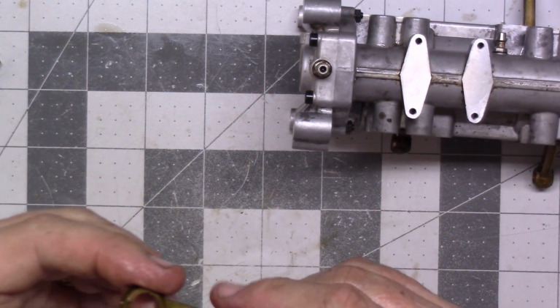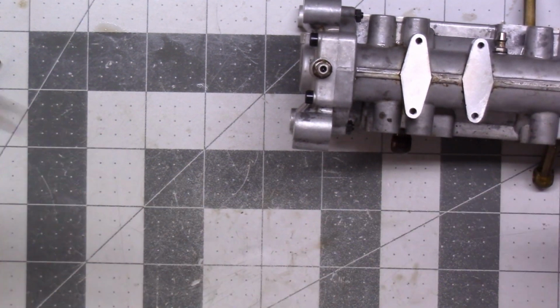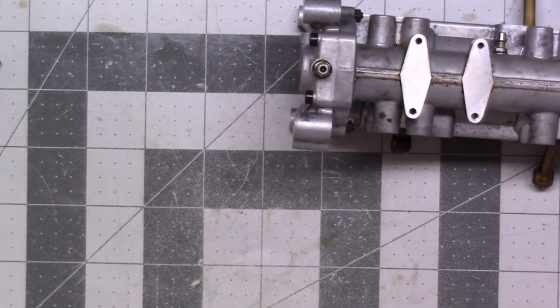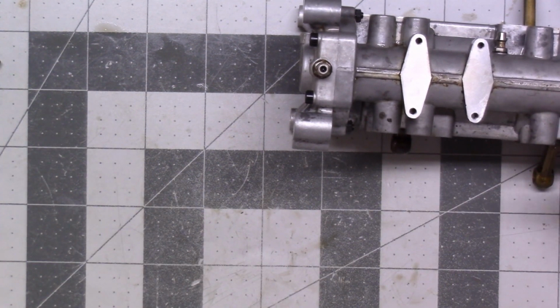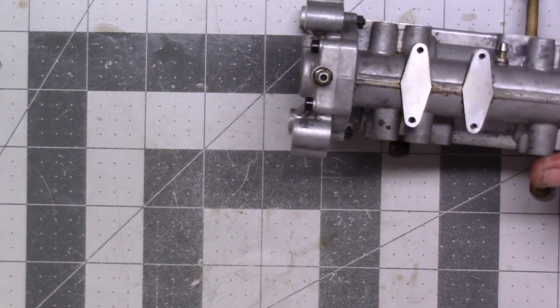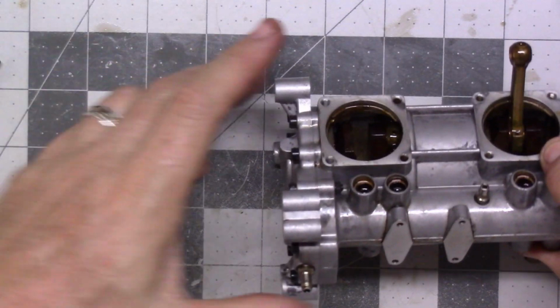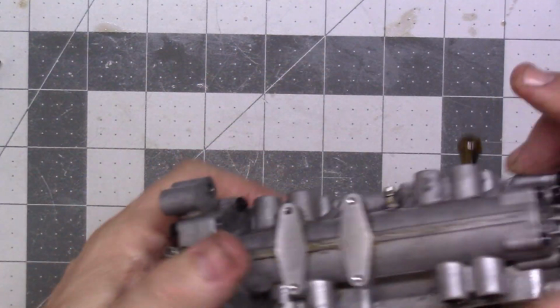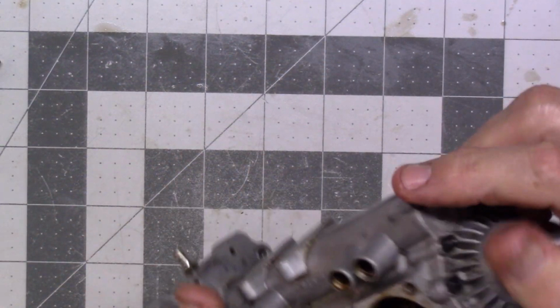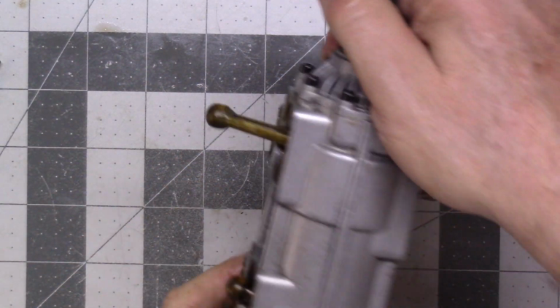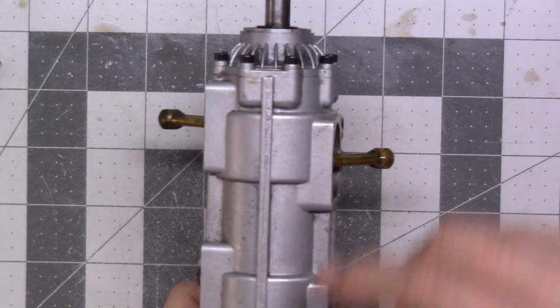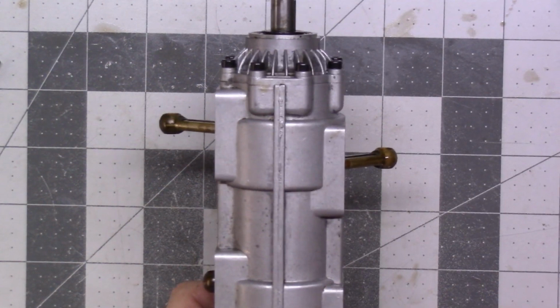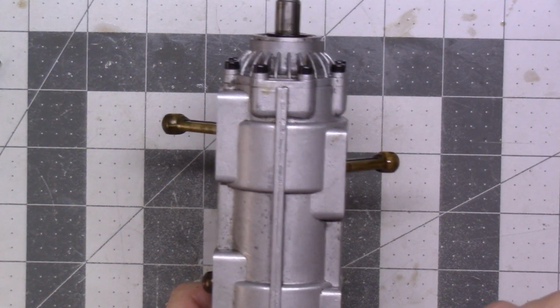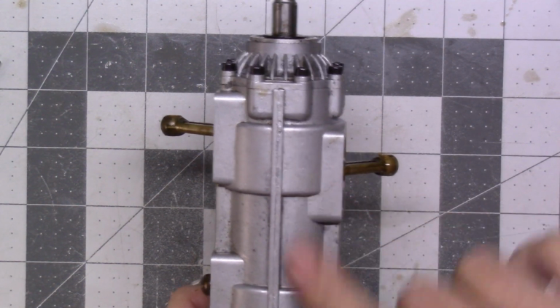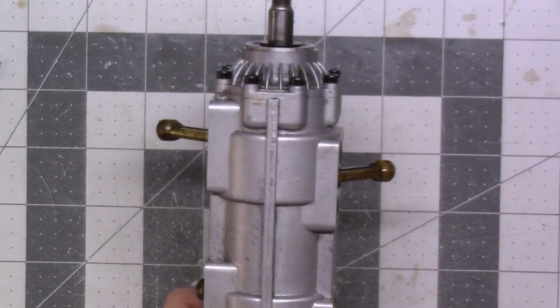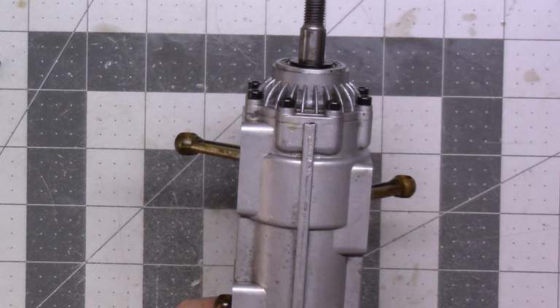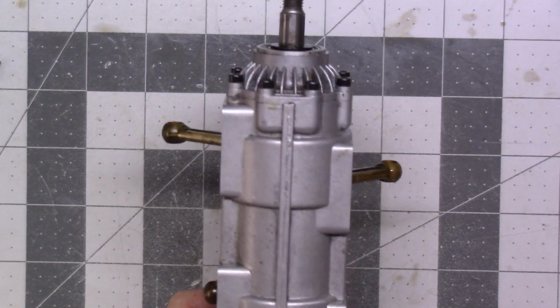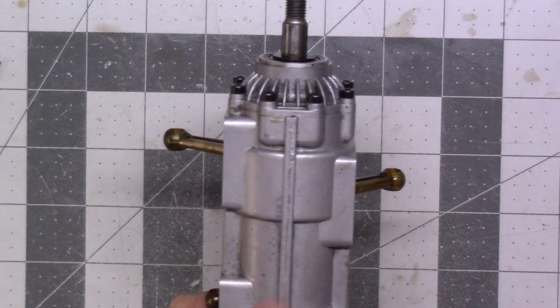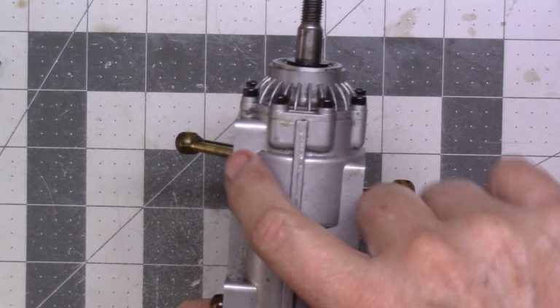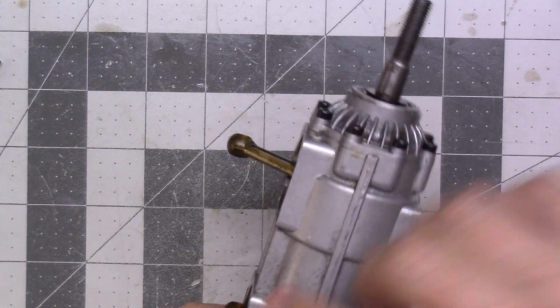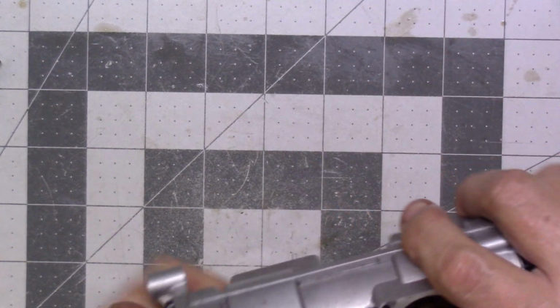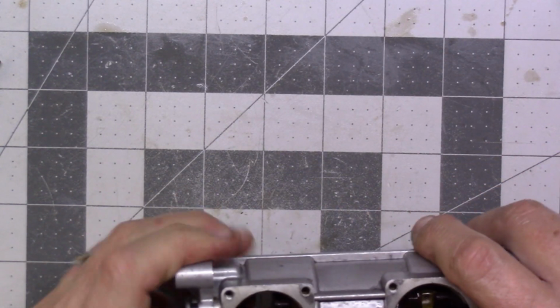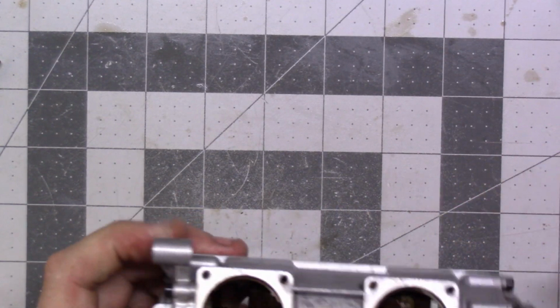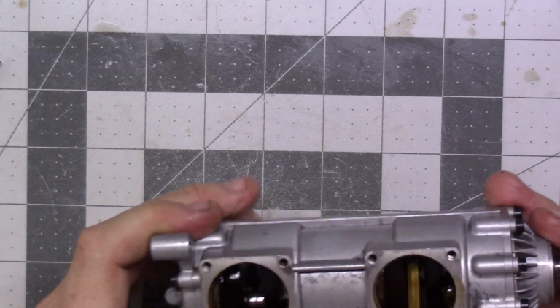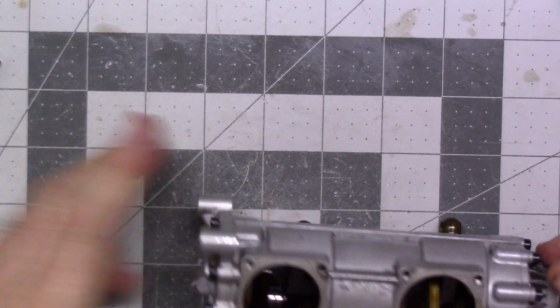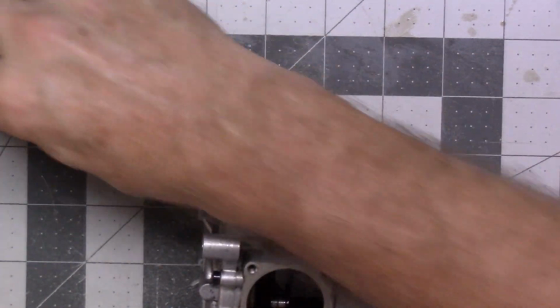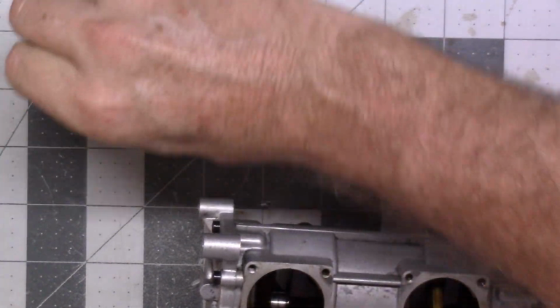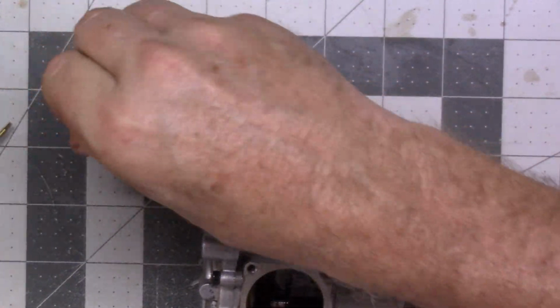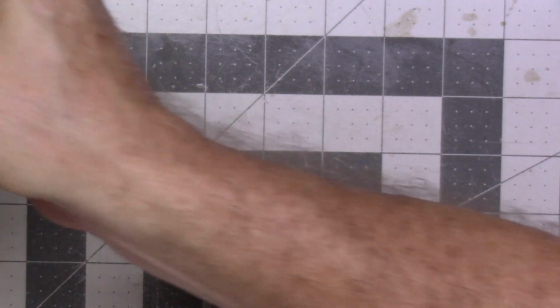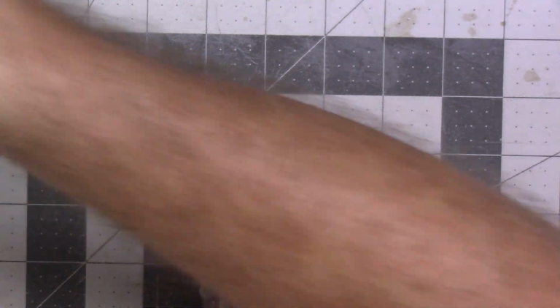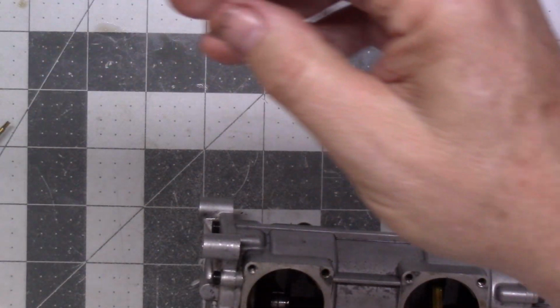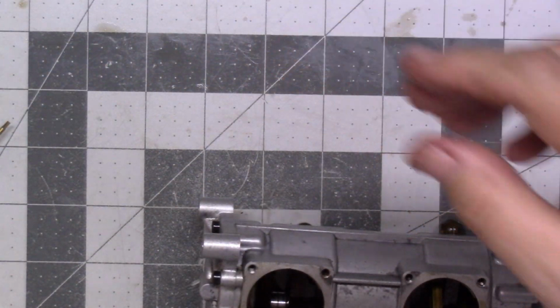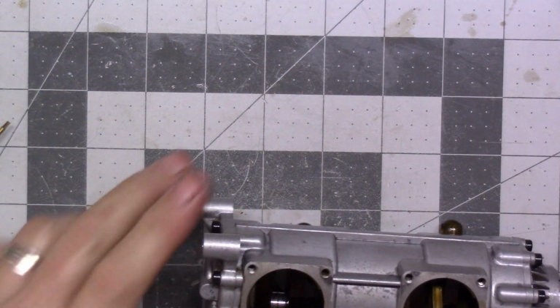That was connecting rod number one for cylinder number one. You can see how this is worn off — this is one, two, three, four. Now I'm going to do the same thing for cylinder two, except these screws need to go in cylinder one's container.